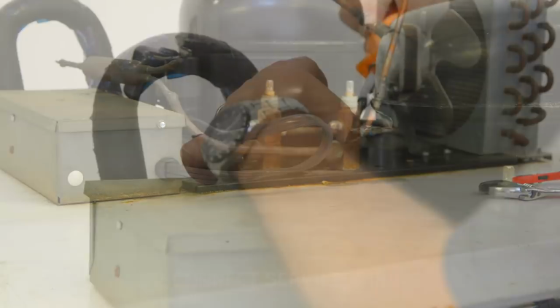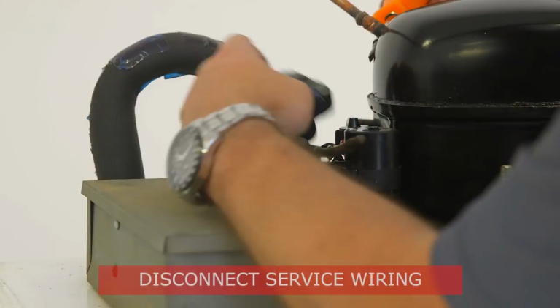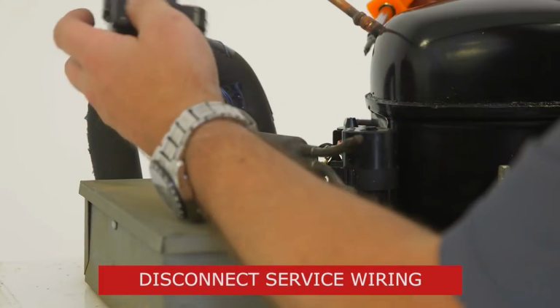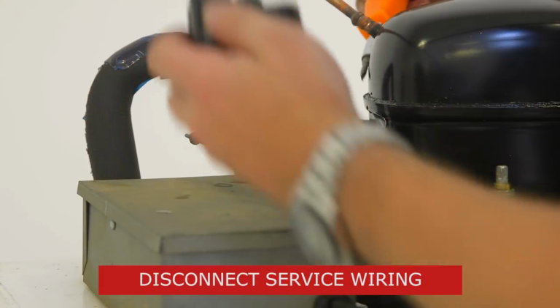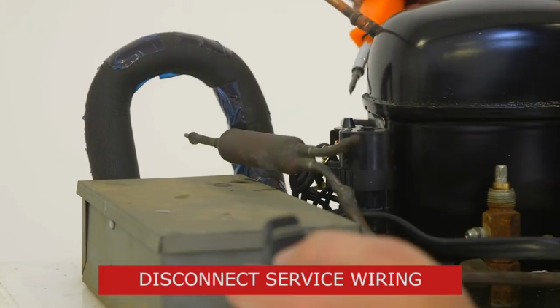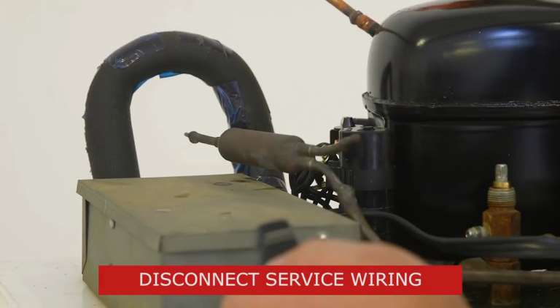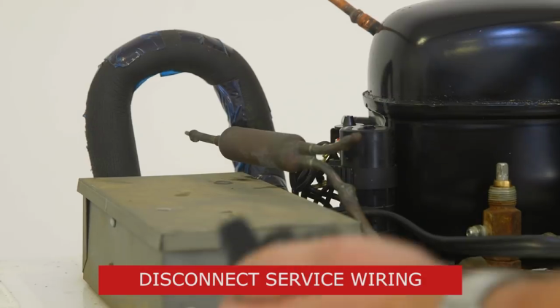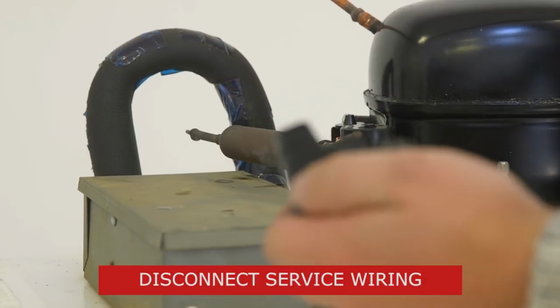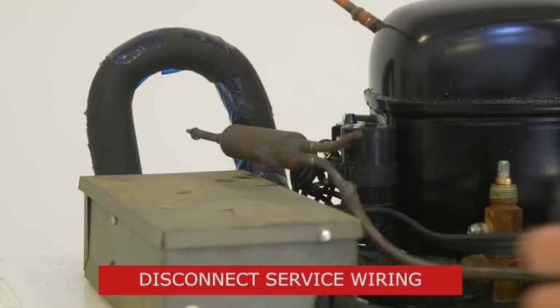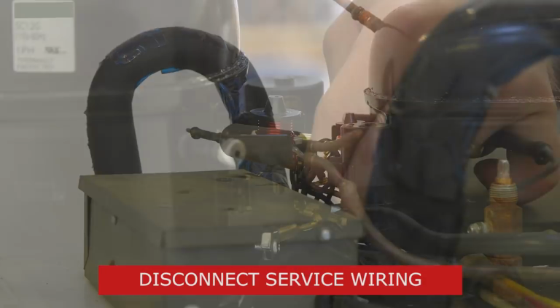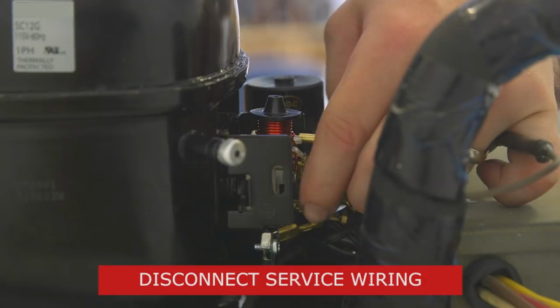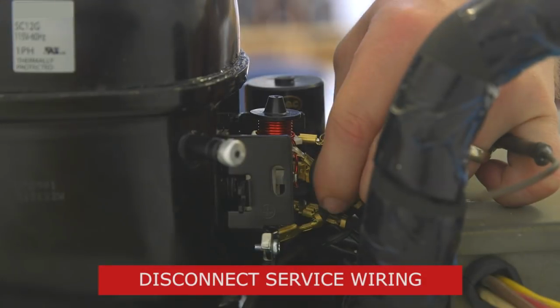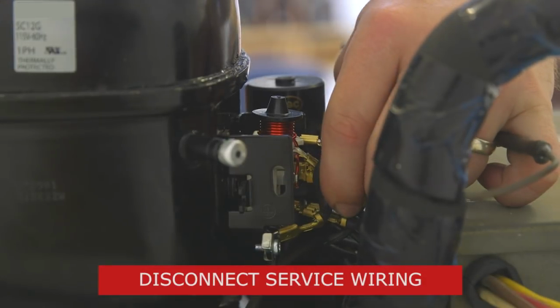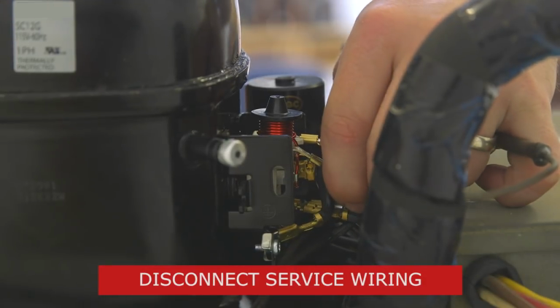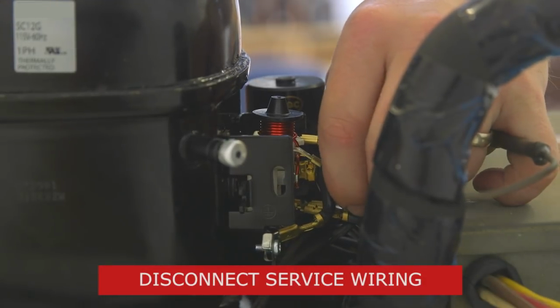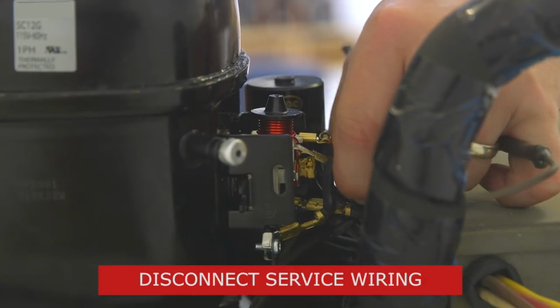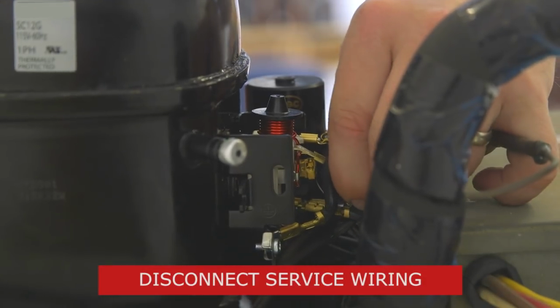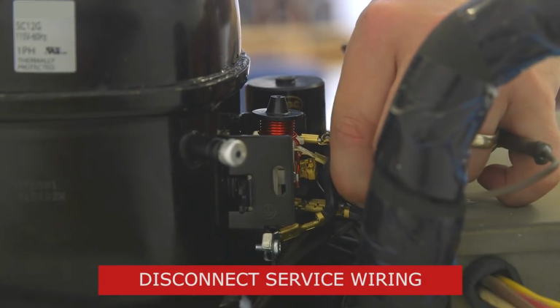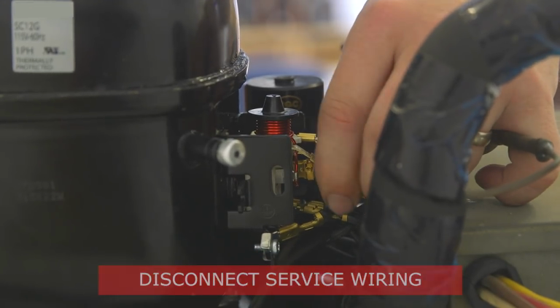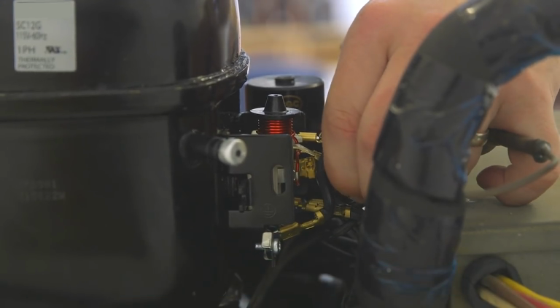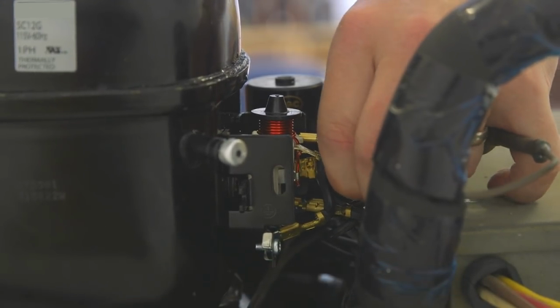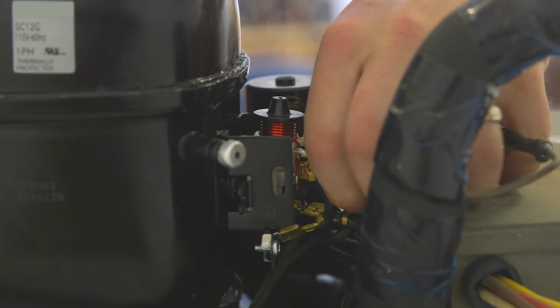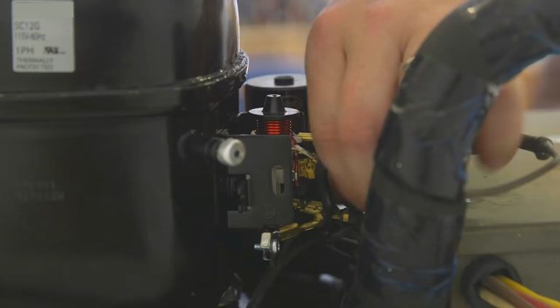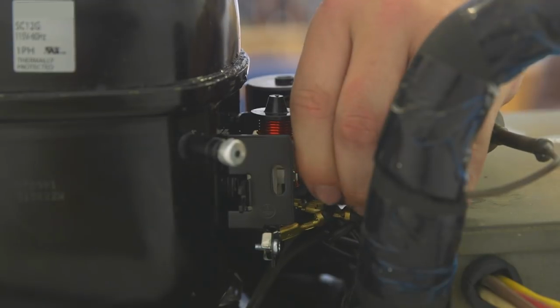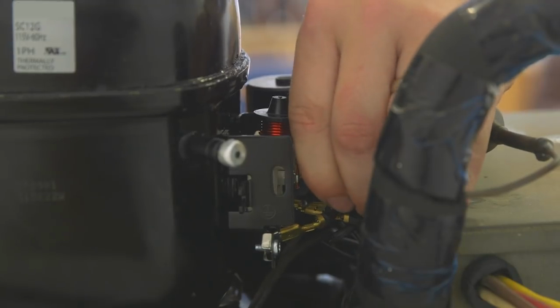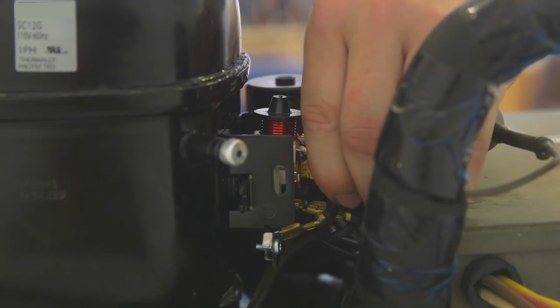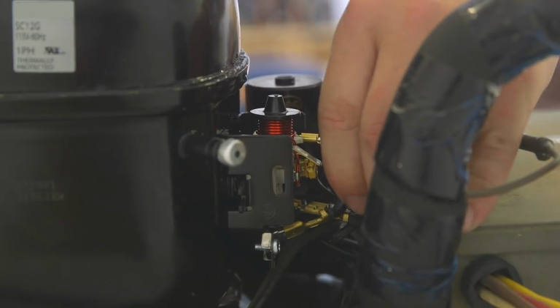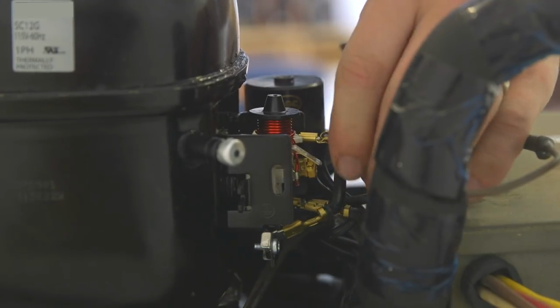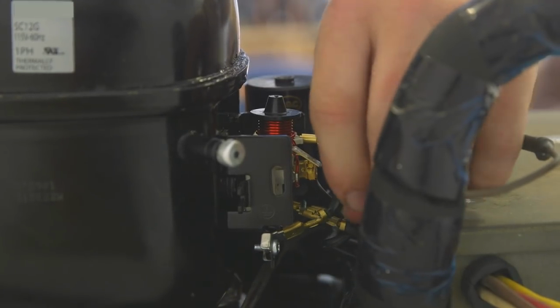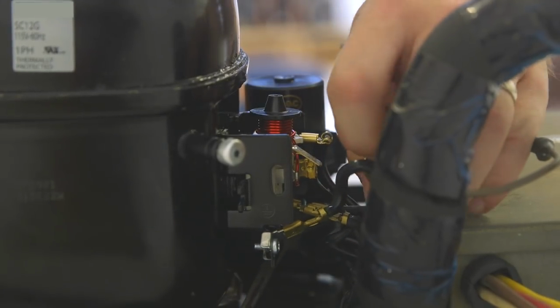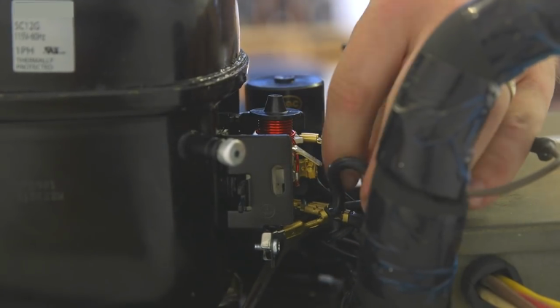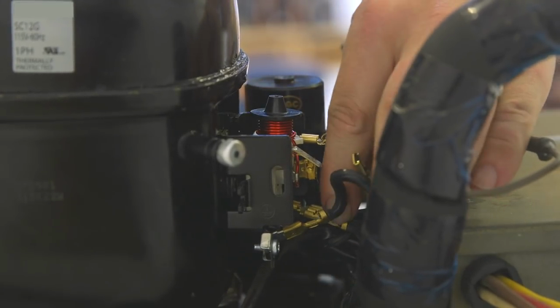Once the refrigerant has been recovered, it's time to disconnect service wiring to the condensing unit. Remove the electrical box cover, exposing the relay. Disconnect the wires.